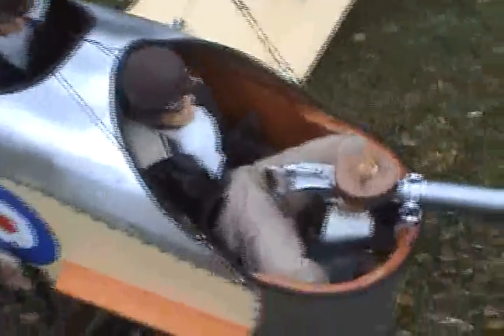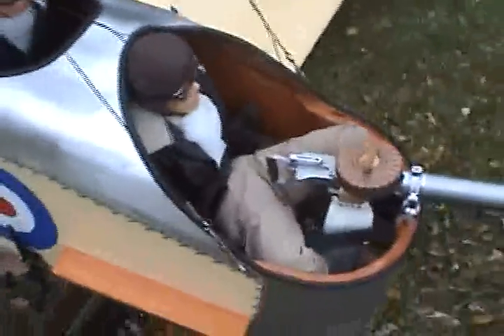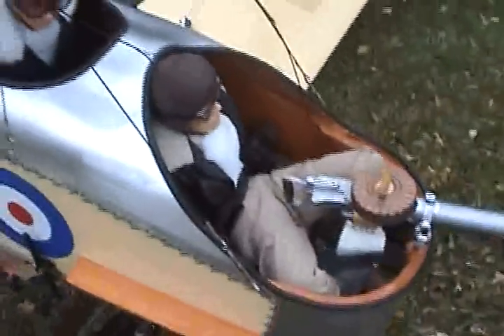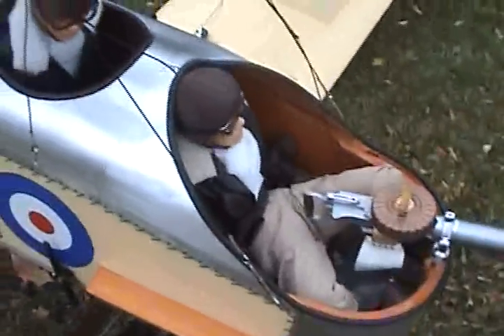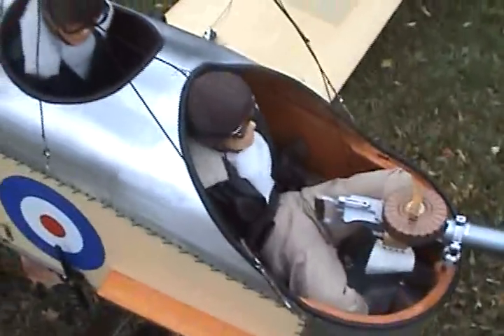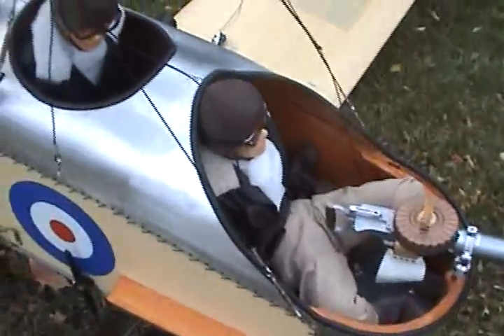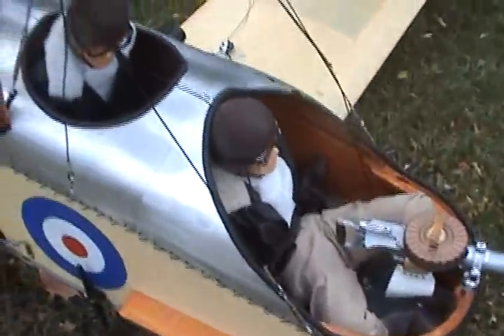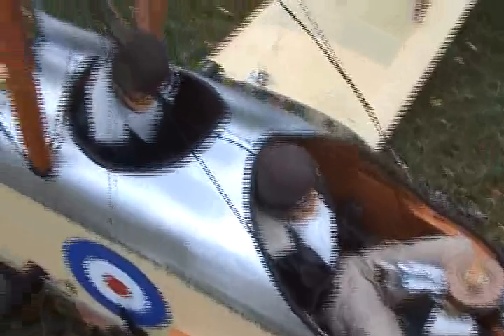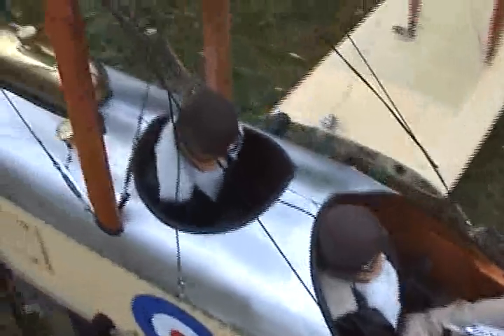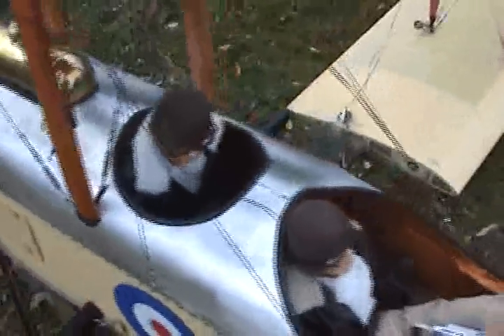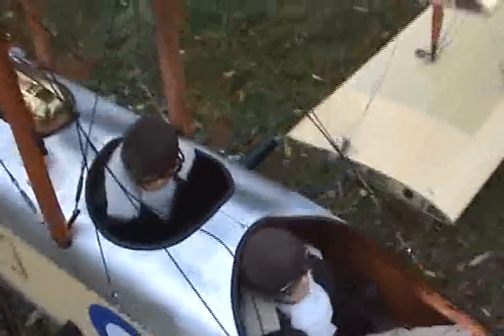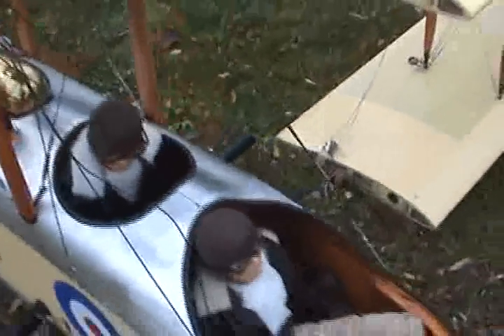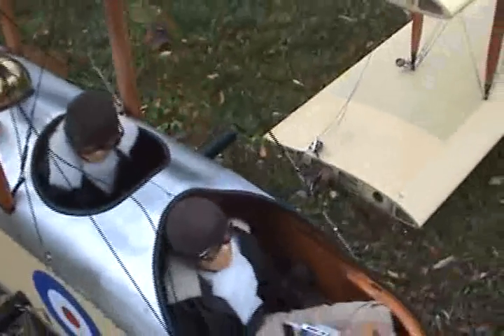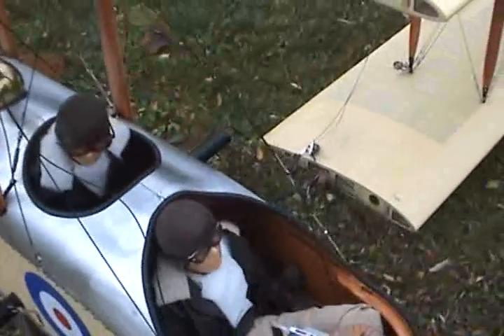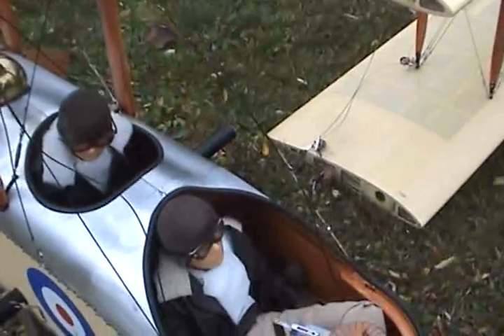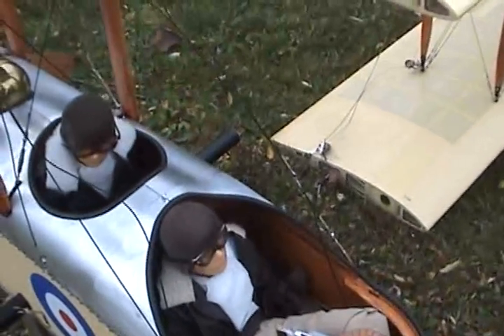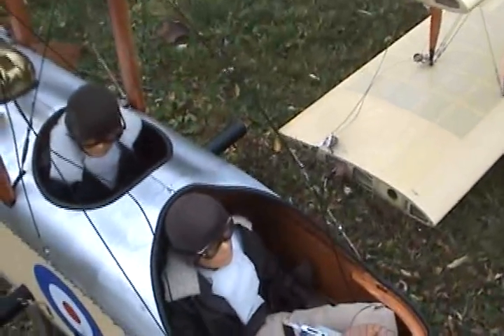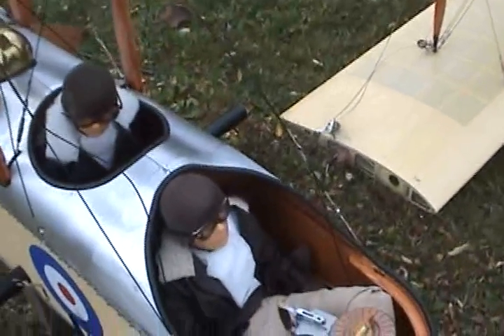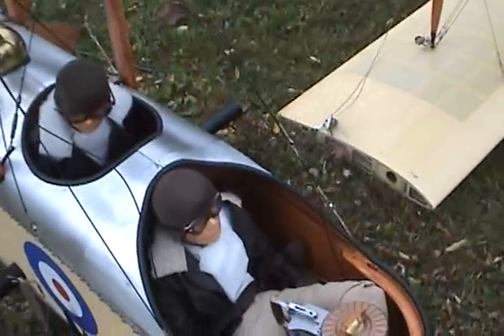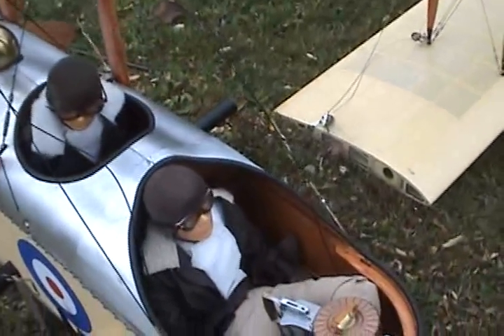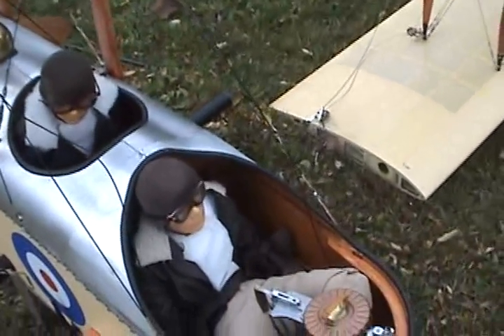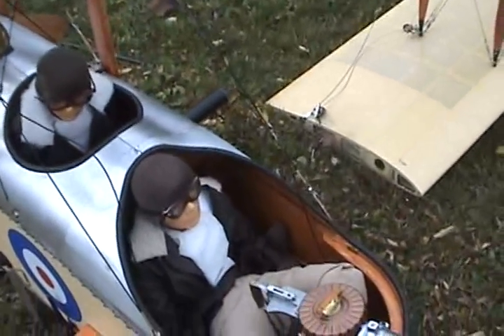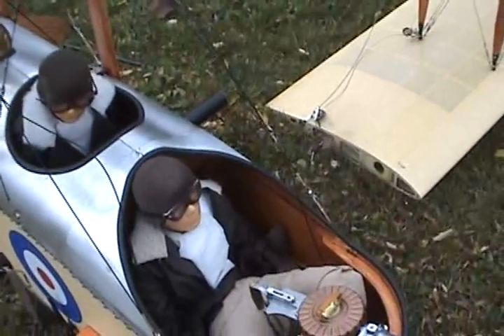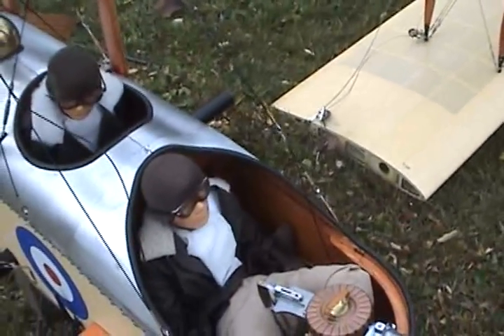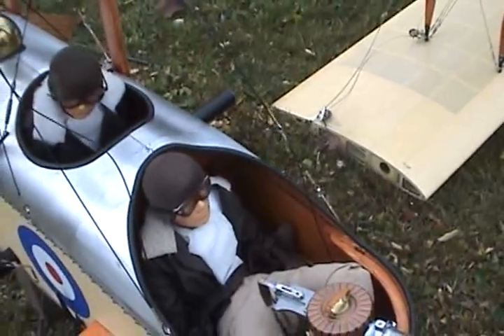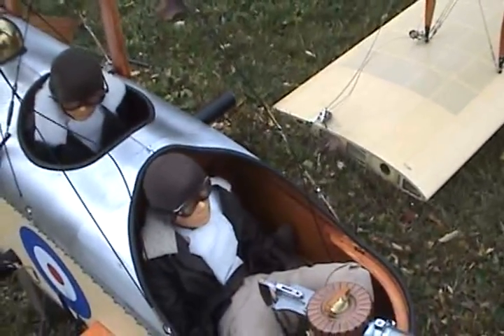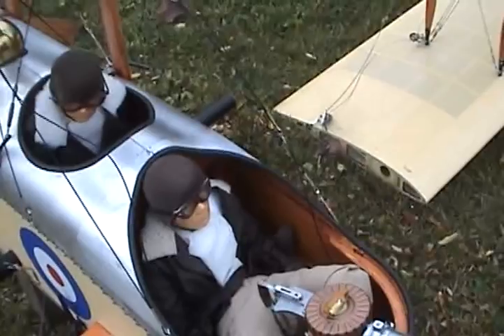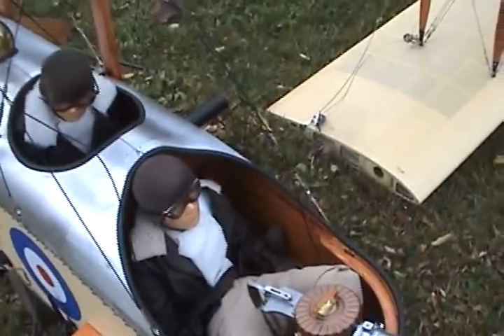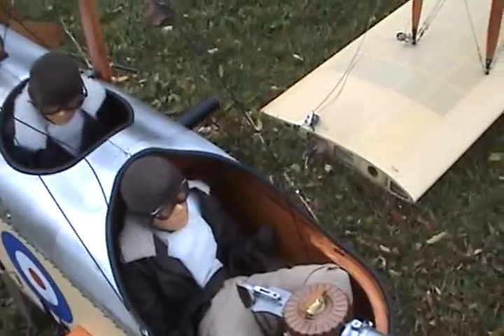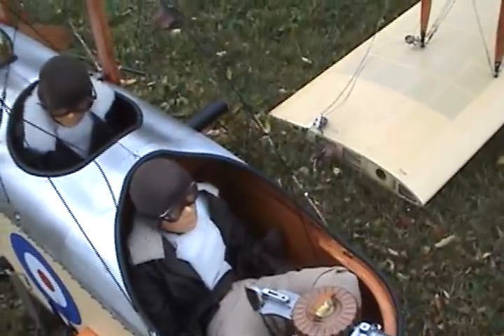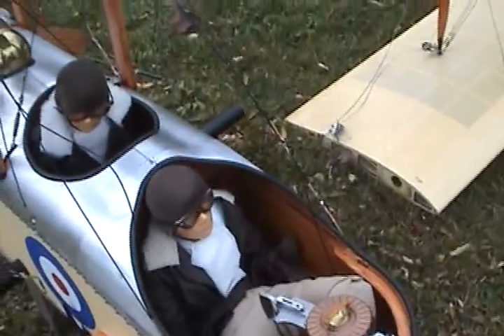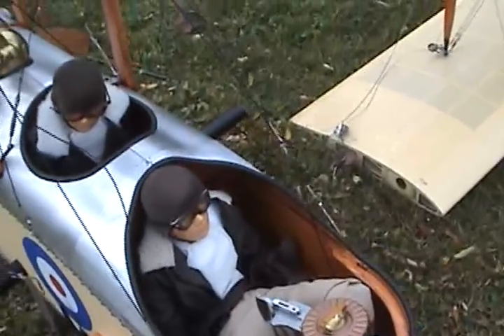We have two — a pilot and a gunner. They're from Alan Hawes, Great Britain.